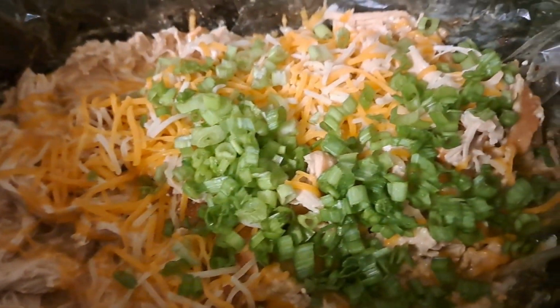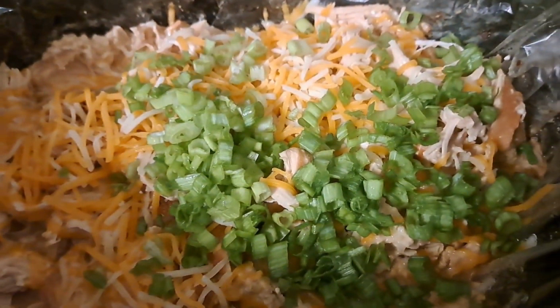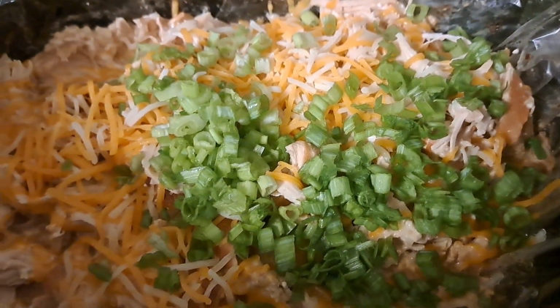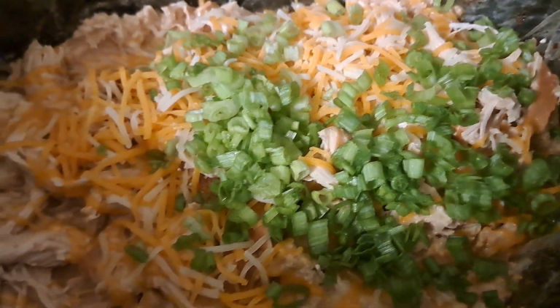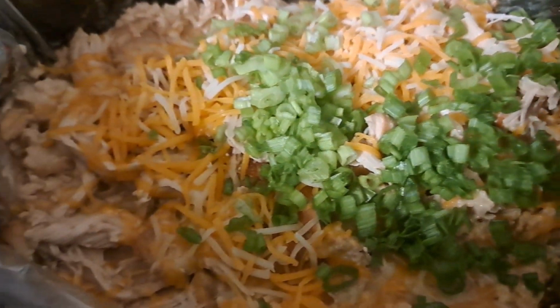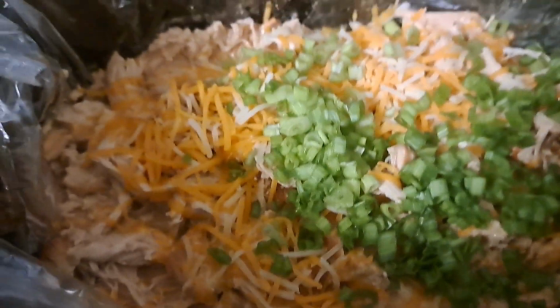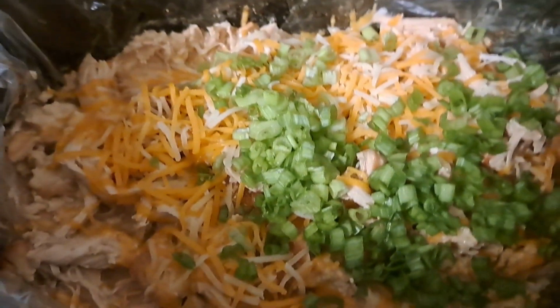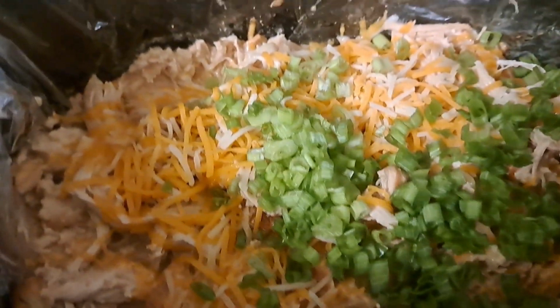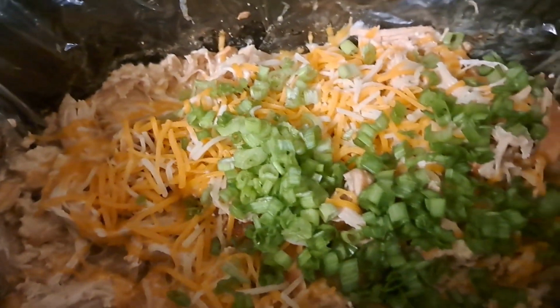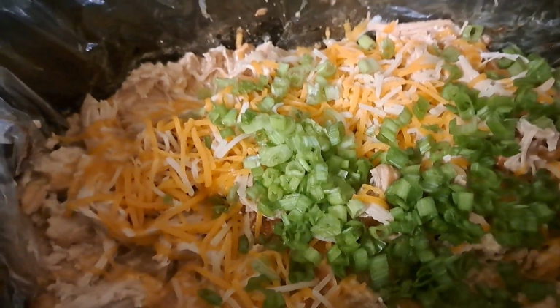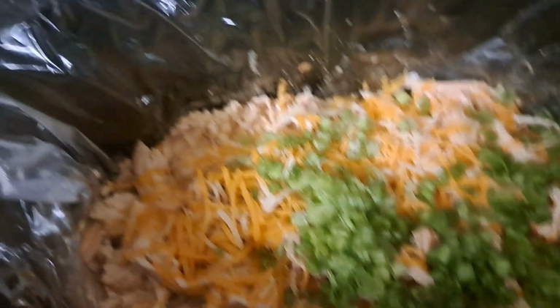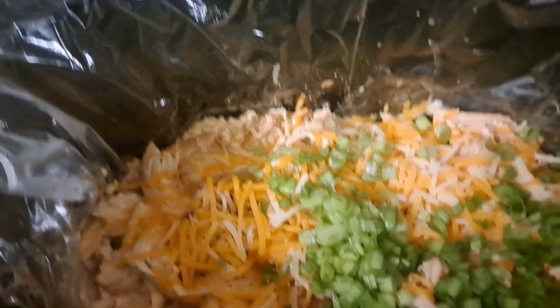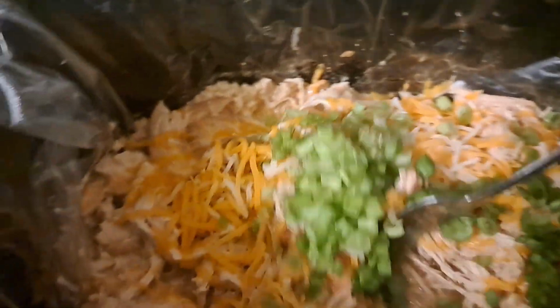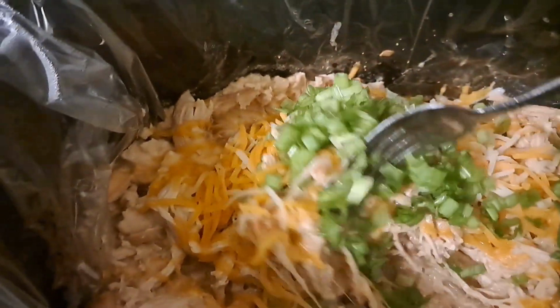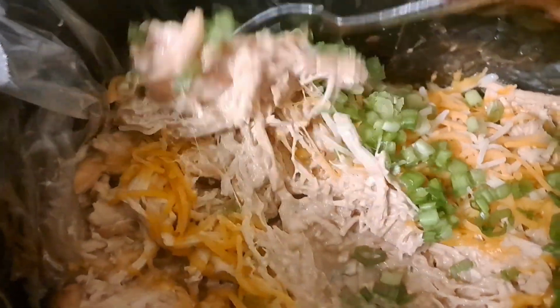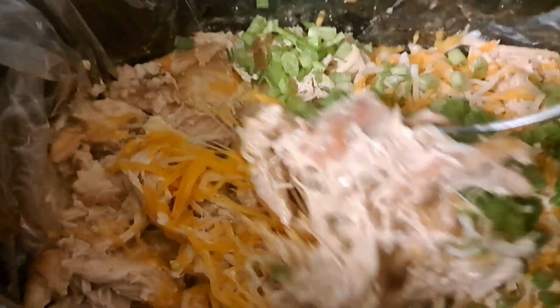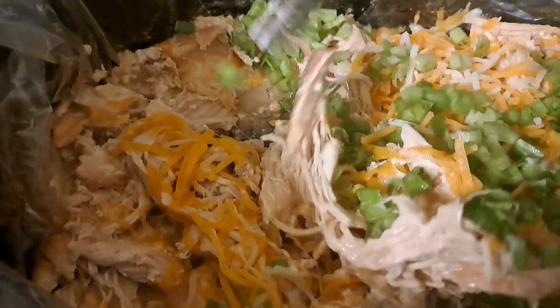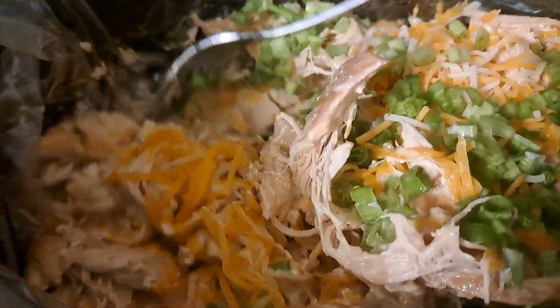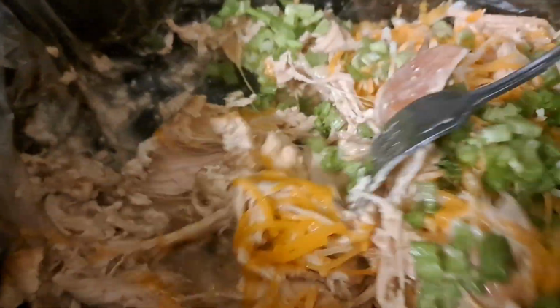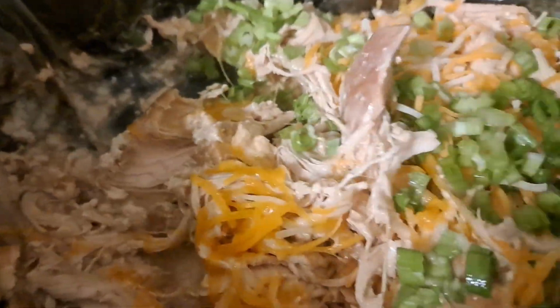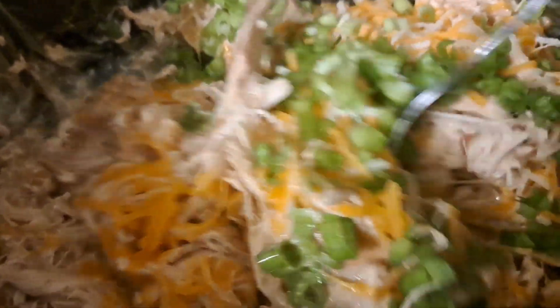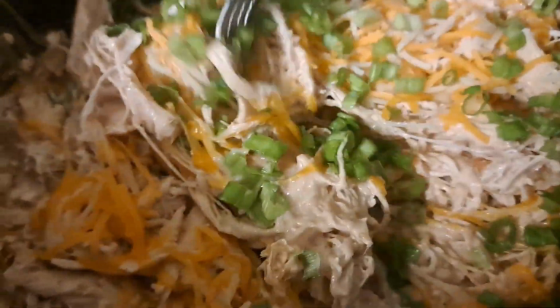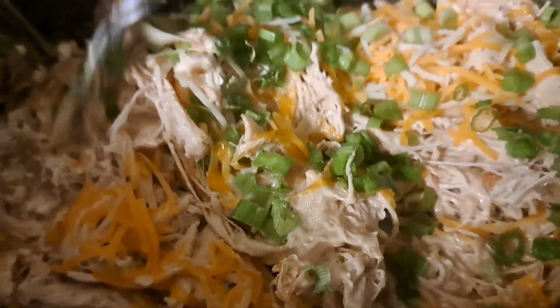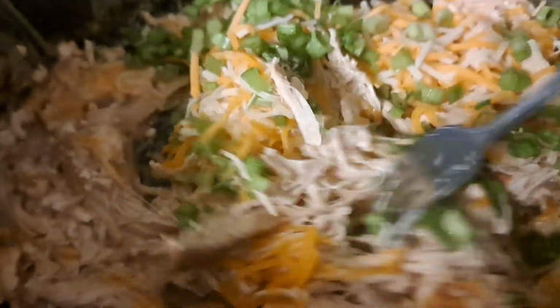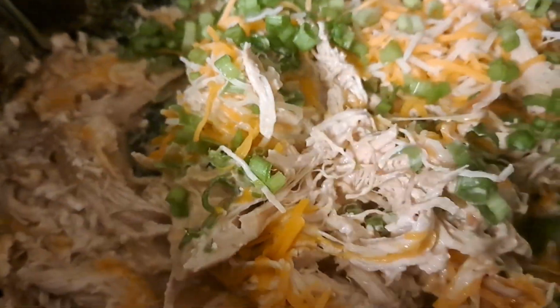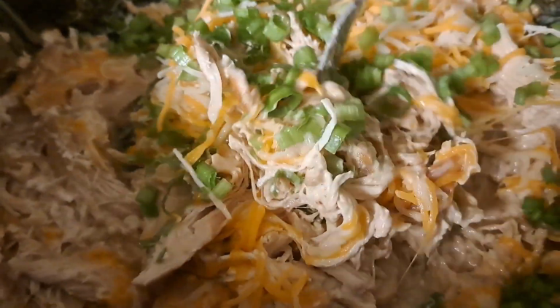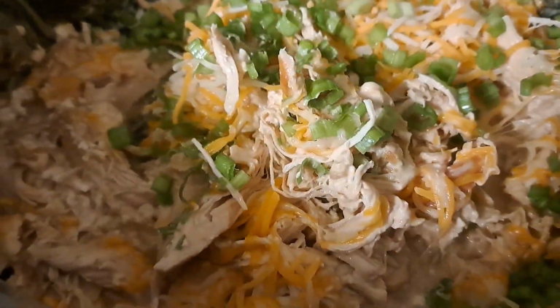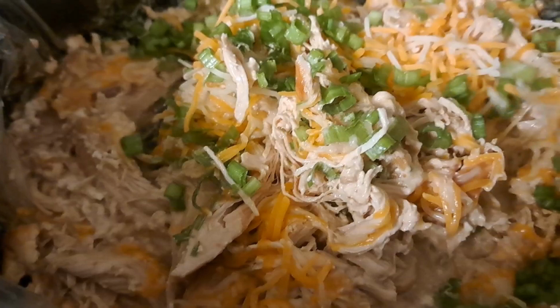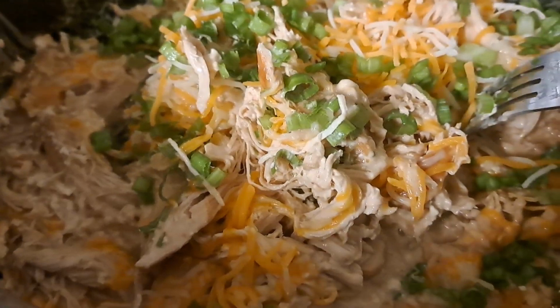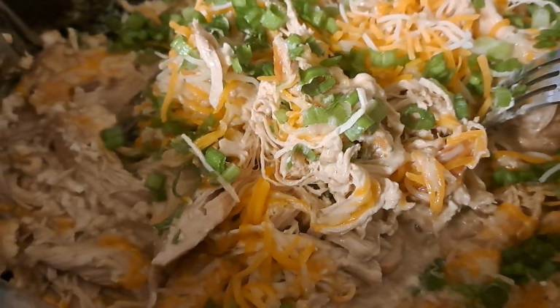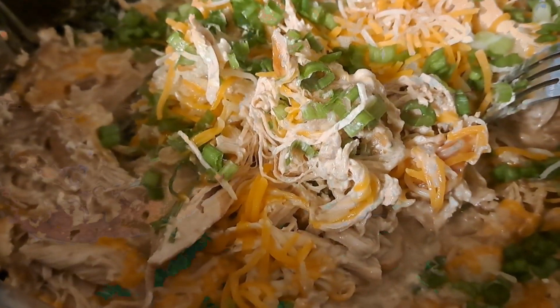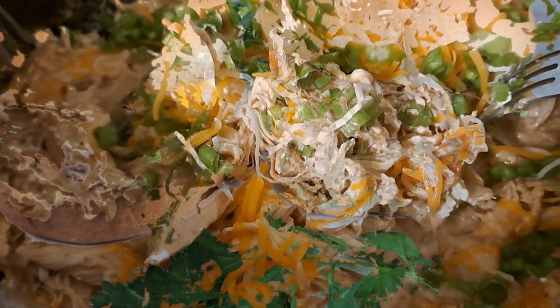I've got those green onions in there. I'm just going to give it a good little mix. Look at that — absolutely amazing. And now I'm going to put it on a bun and serve it up.